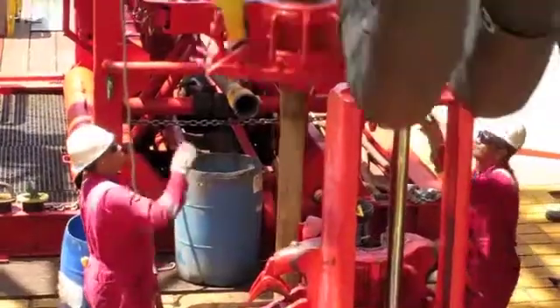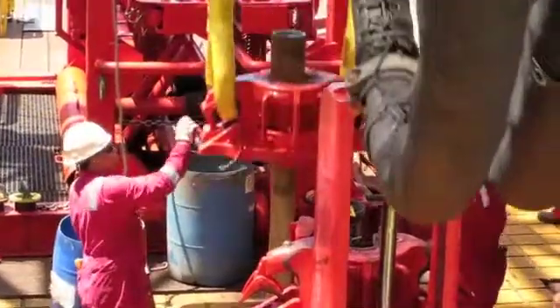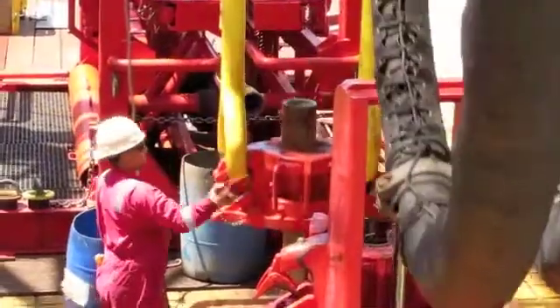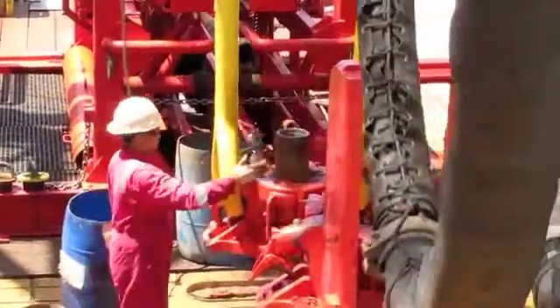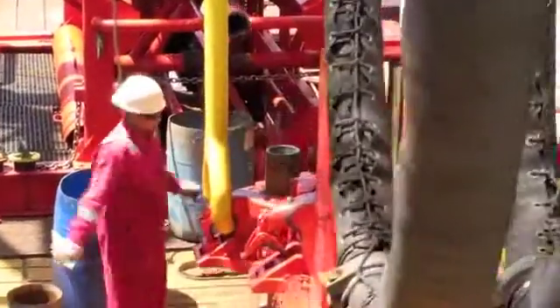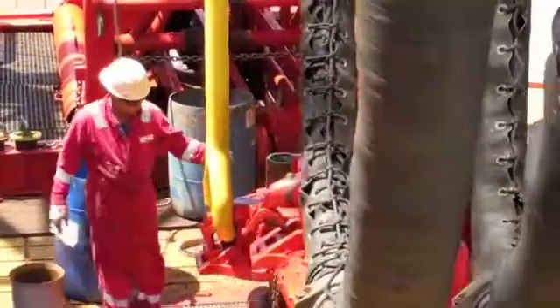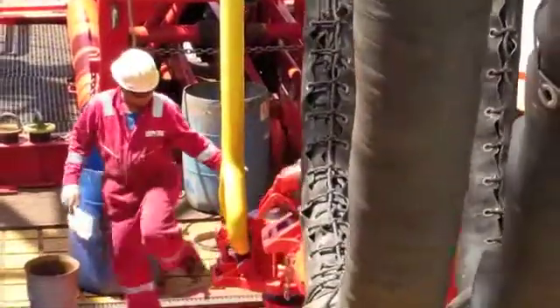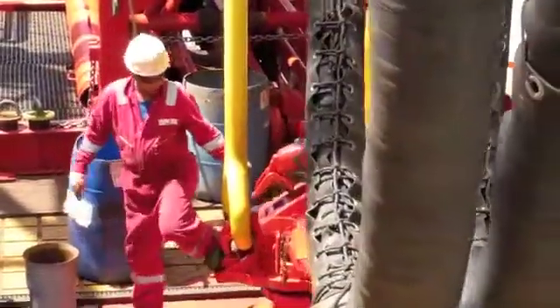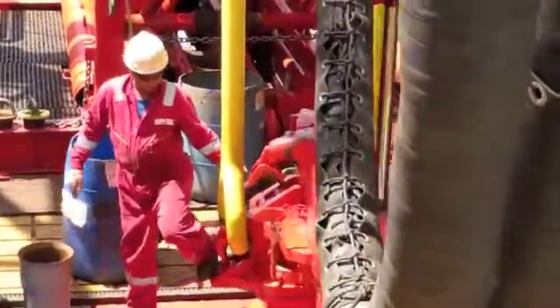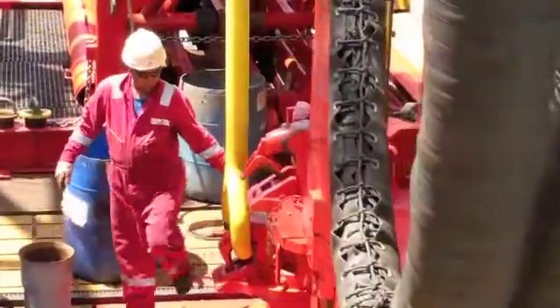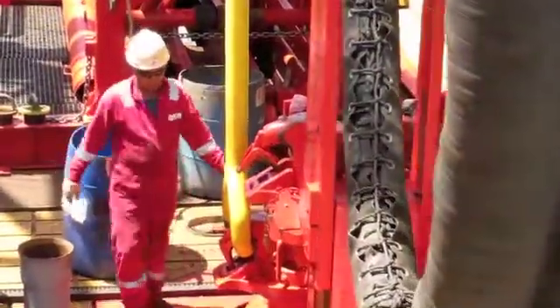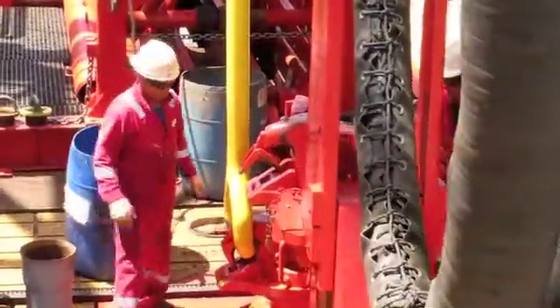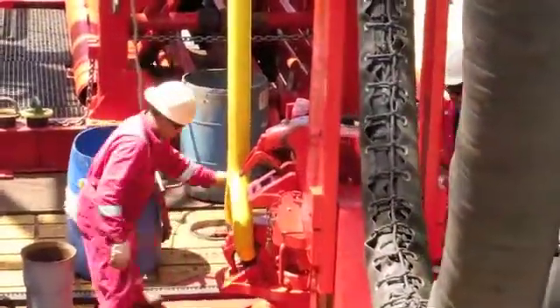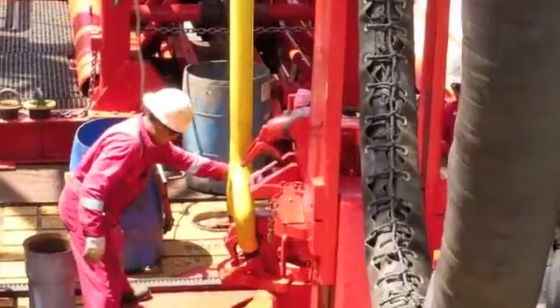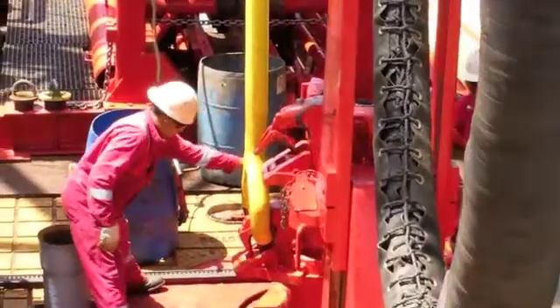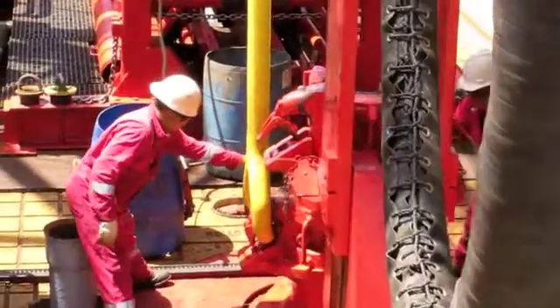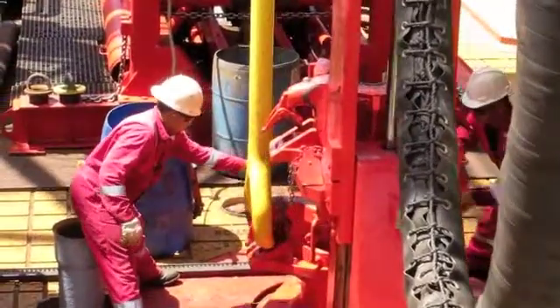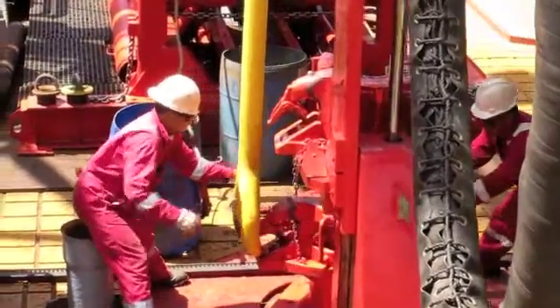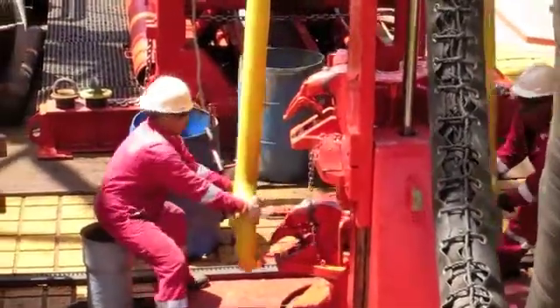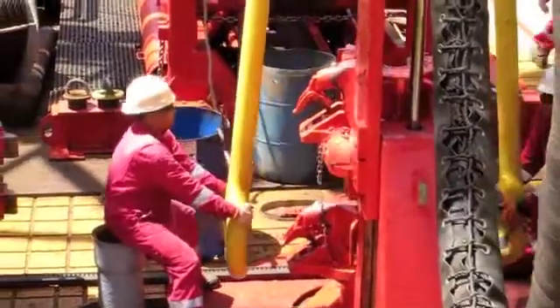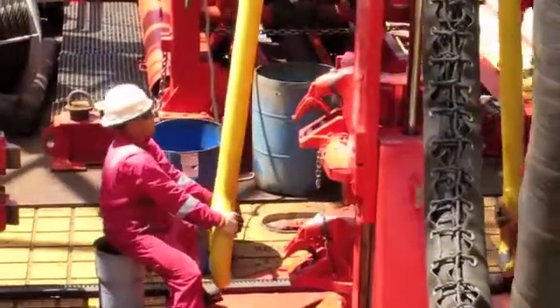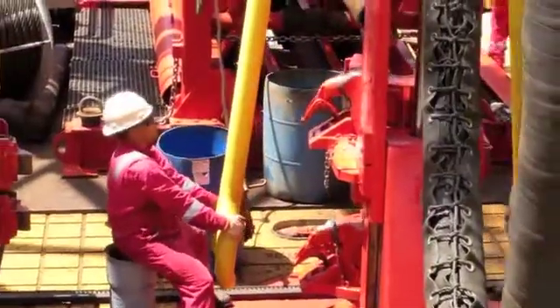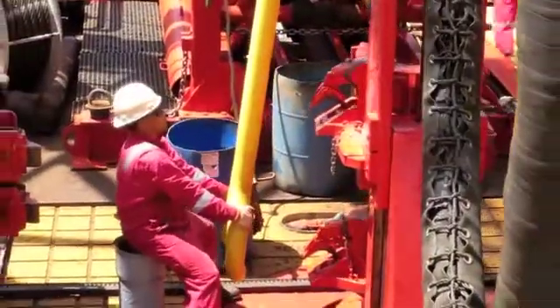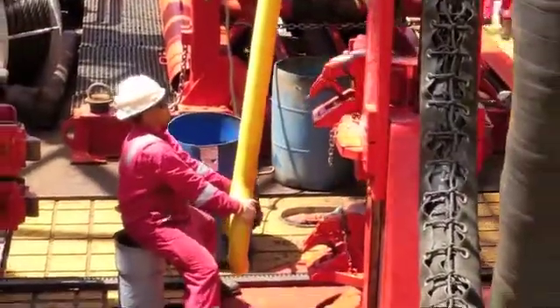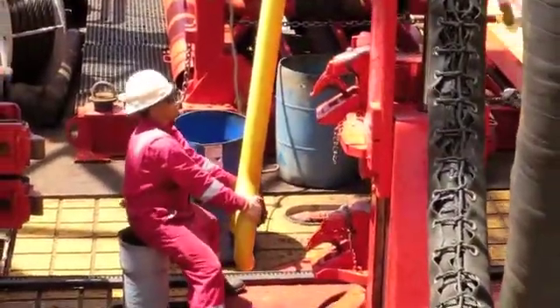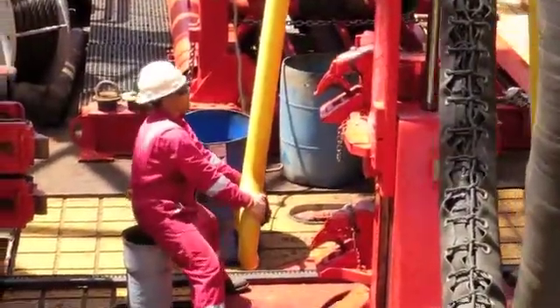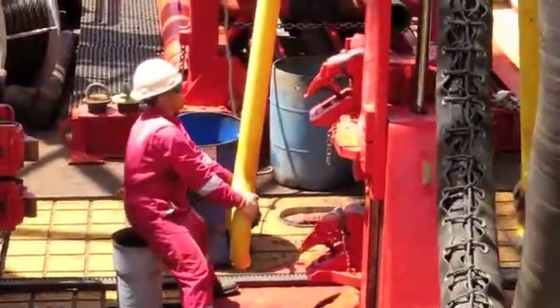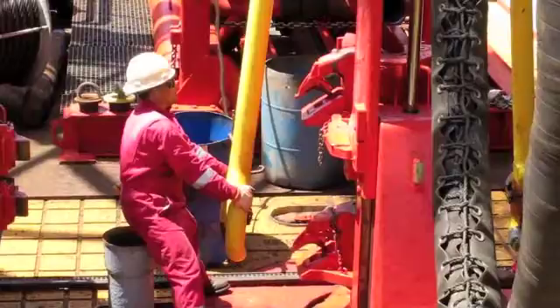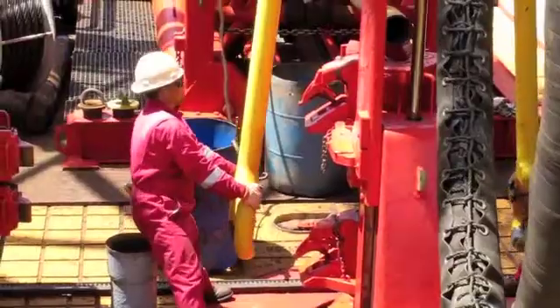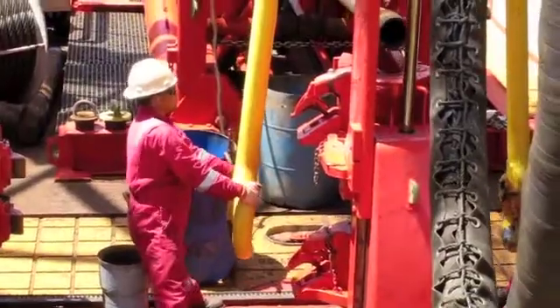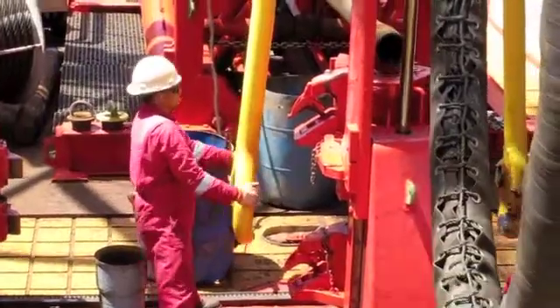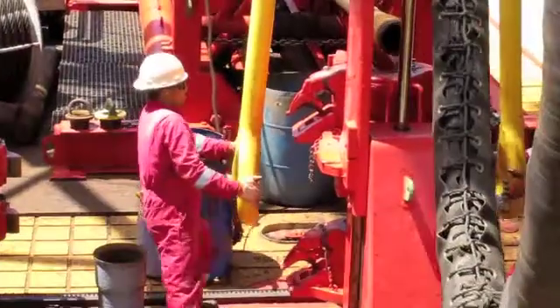There's Thor on the left. The red thing in the middle that he's just disconnecting is the elevator that lifts the drill string, and the yellow thing is a bale that's attached to the traveling block that allows things to go up and down in the rig.